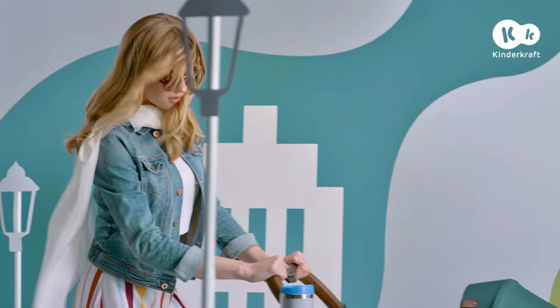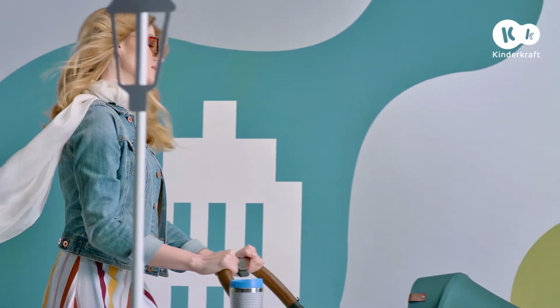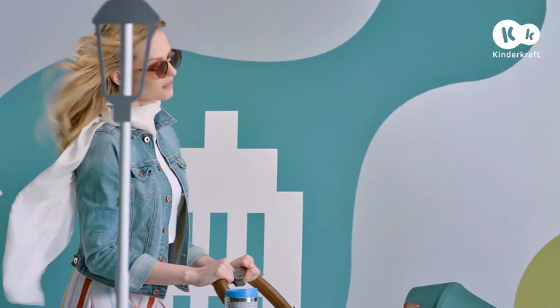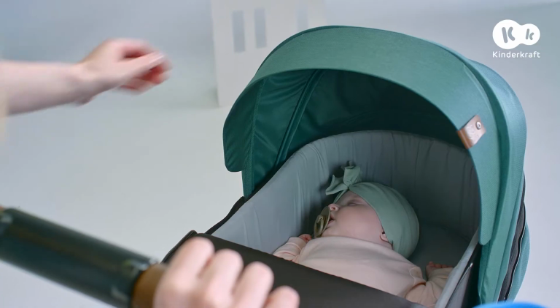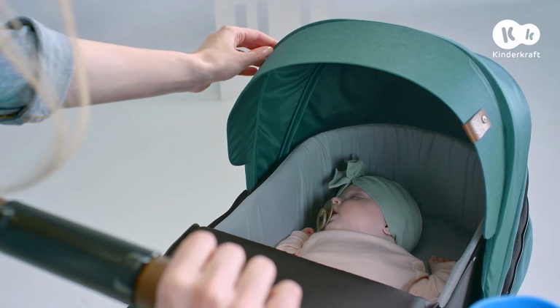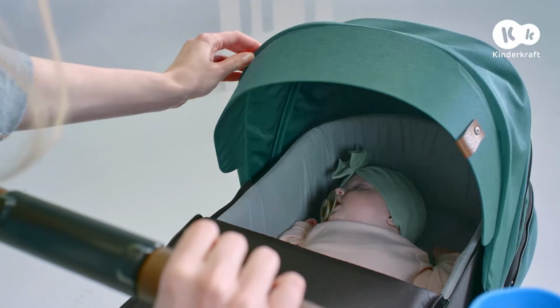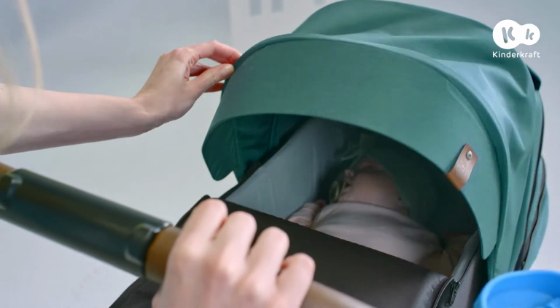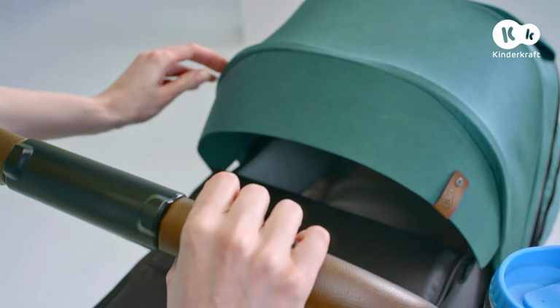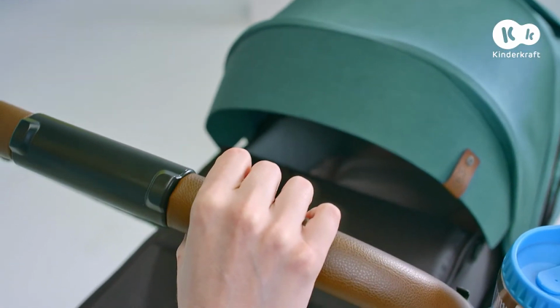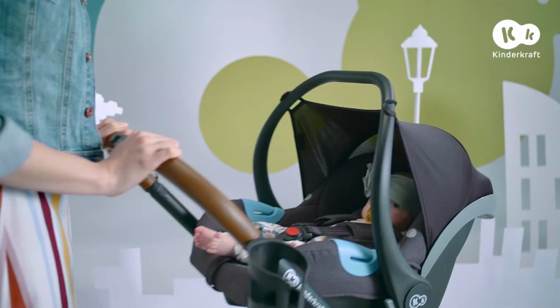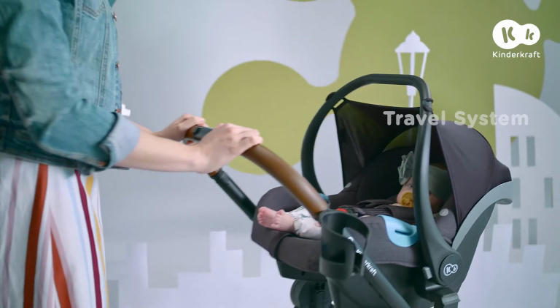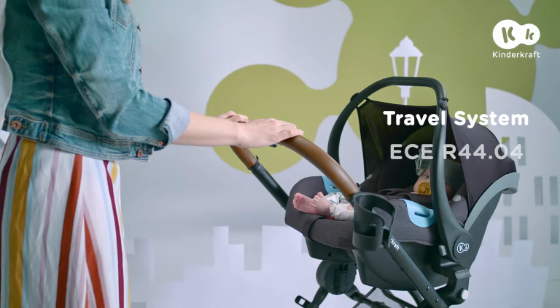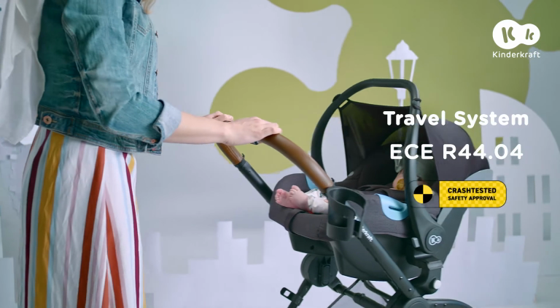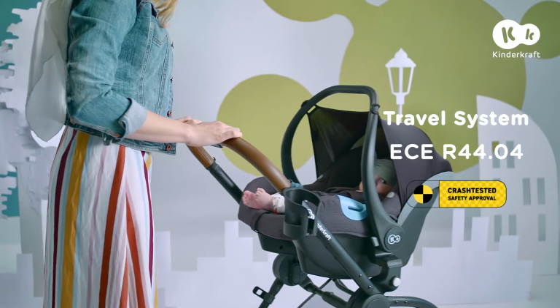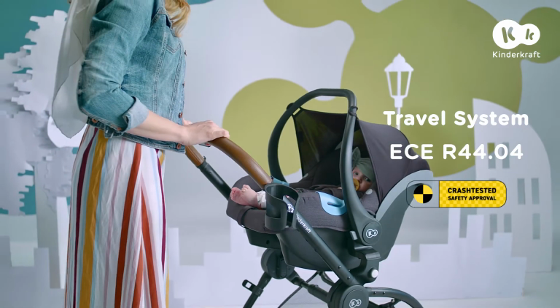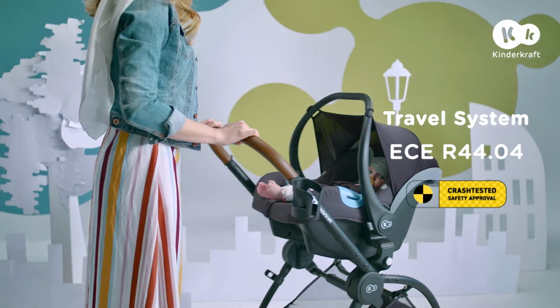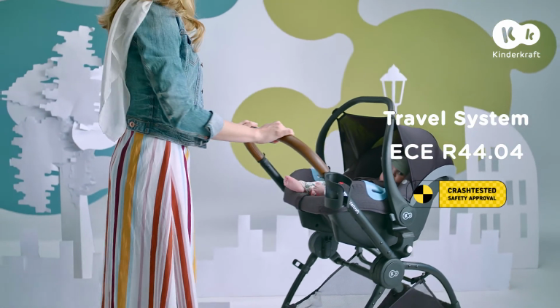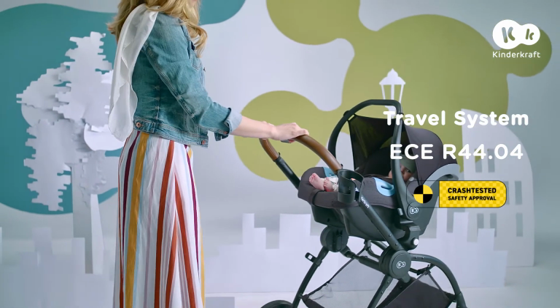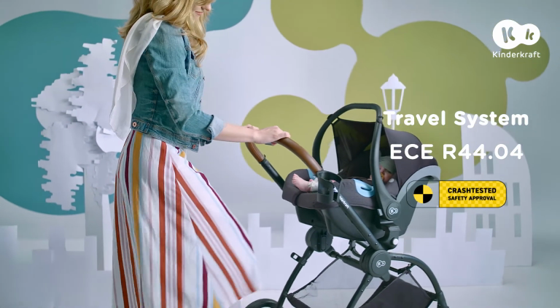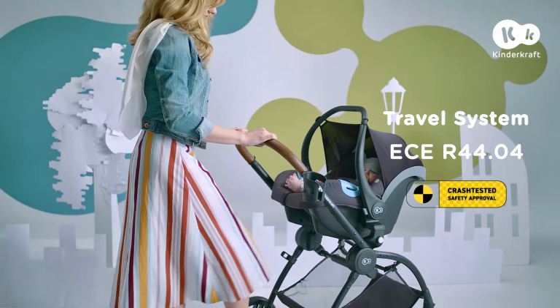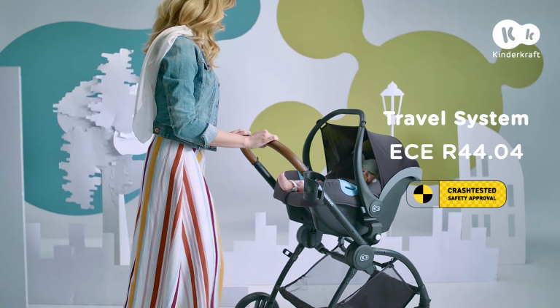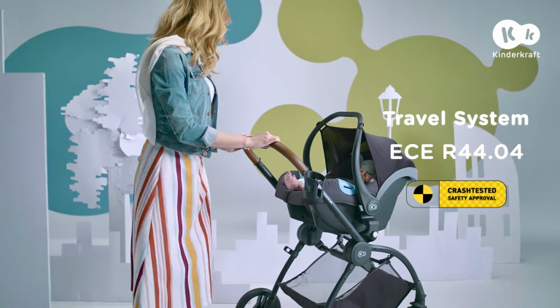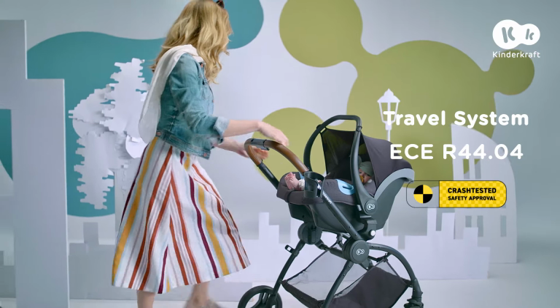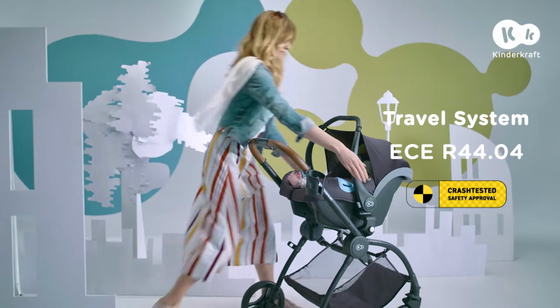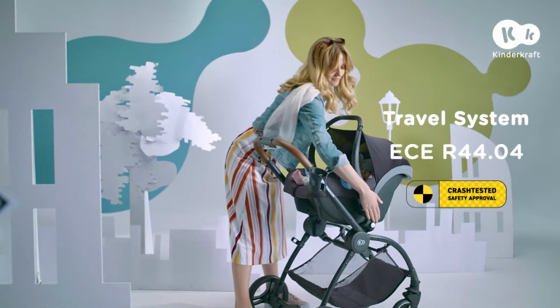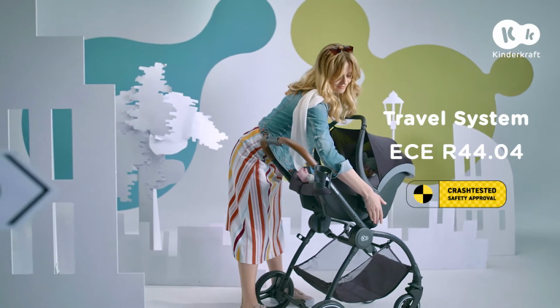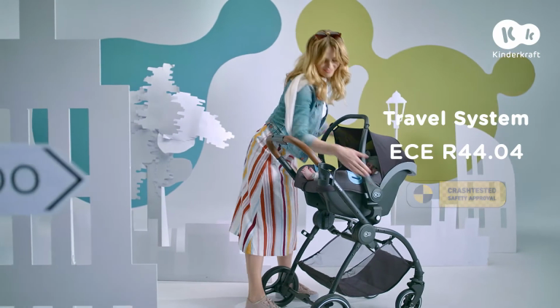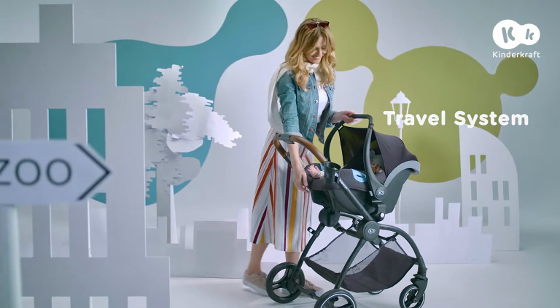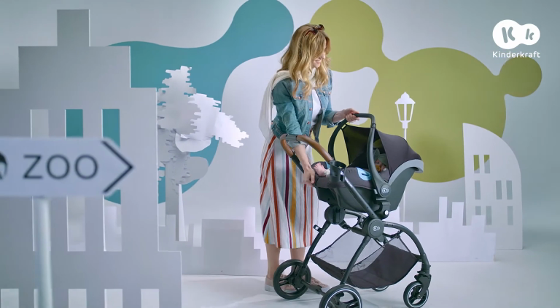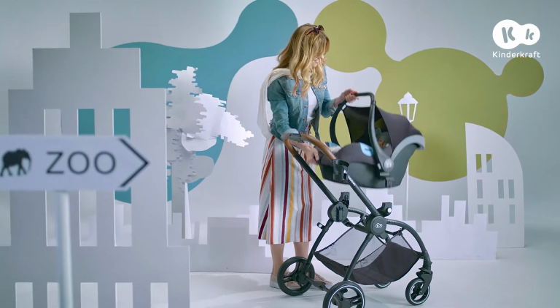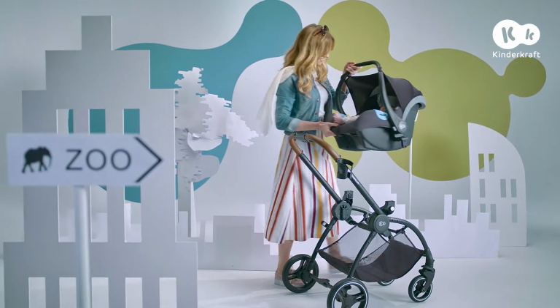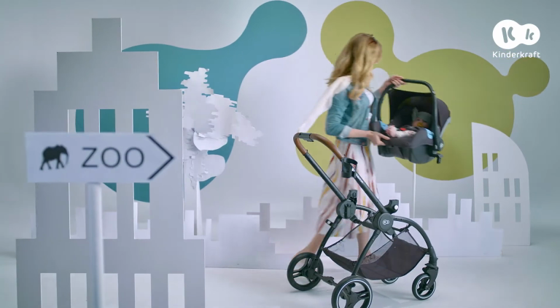Whatever the weather, this push chair is easy to push, even with one hand. When you have a long journey ahead of you, you can easily change to the car because the Evolution Cocoon 3-in-1 has a comfortable car seat included, which can be mounted on the frame of the push chair.